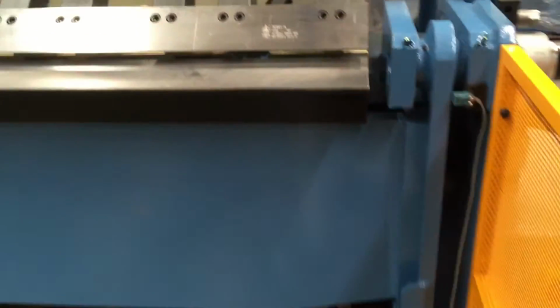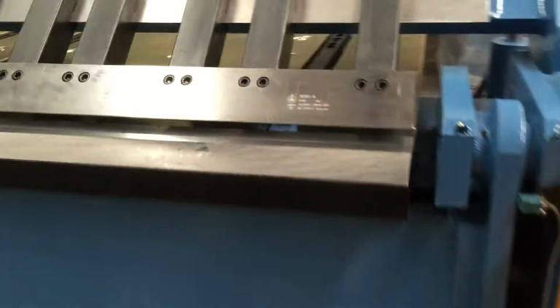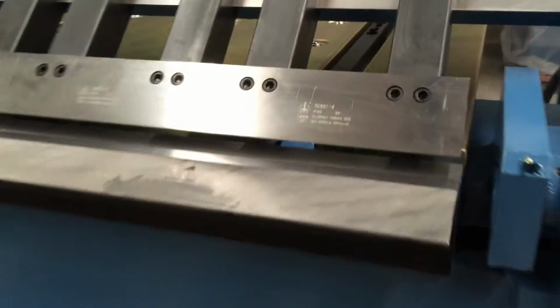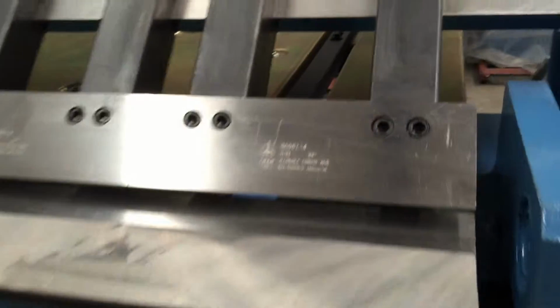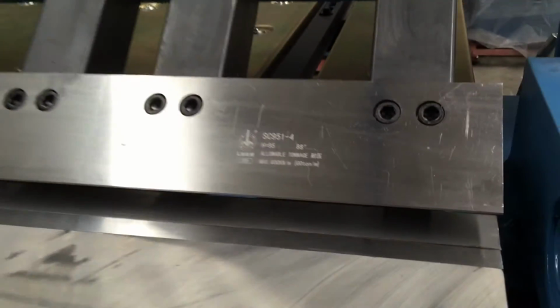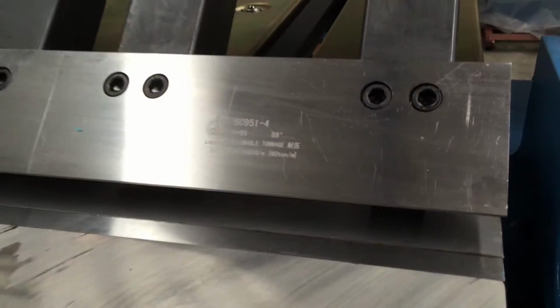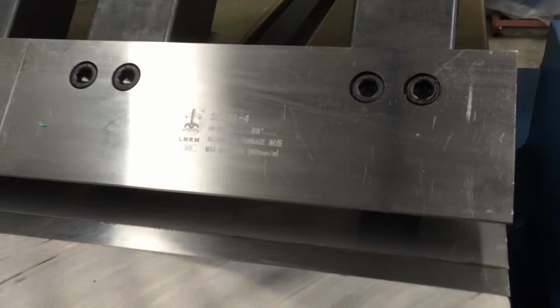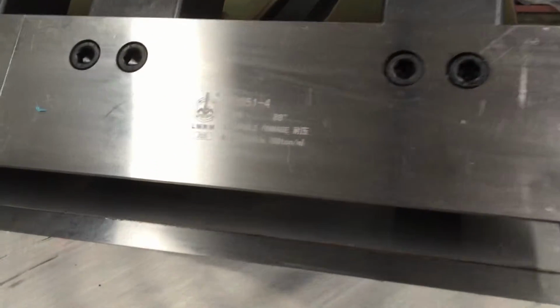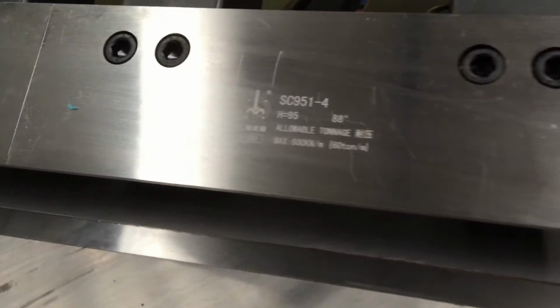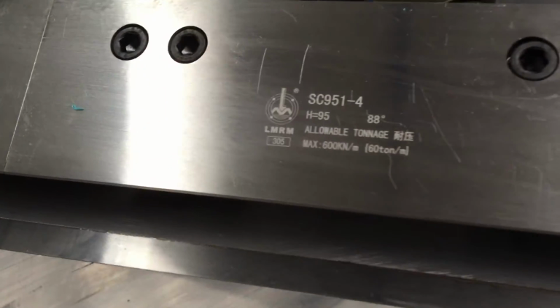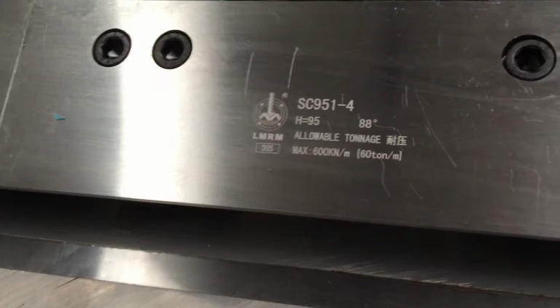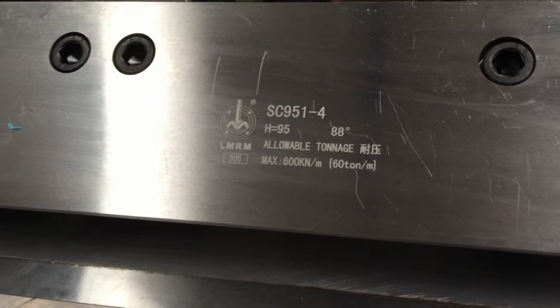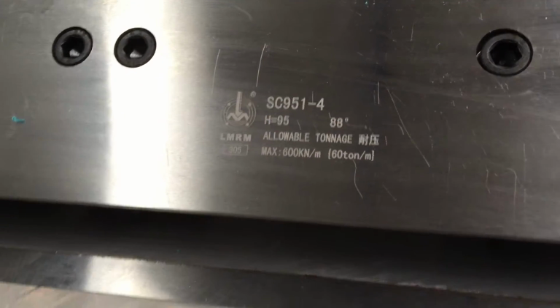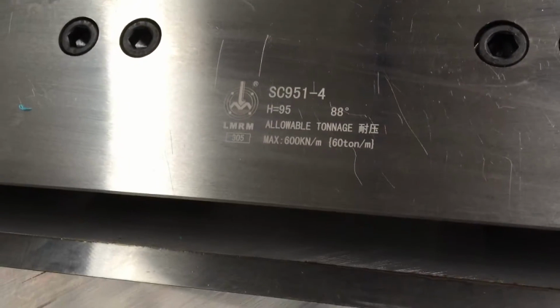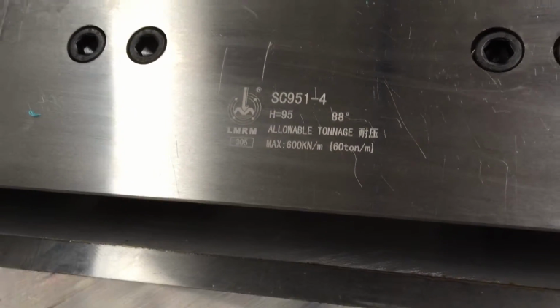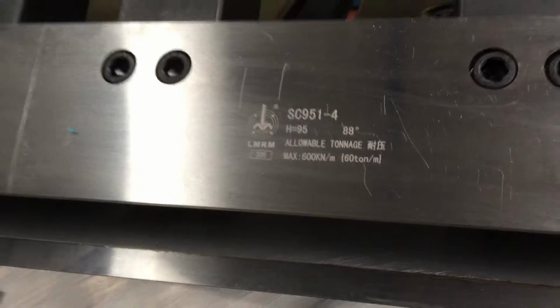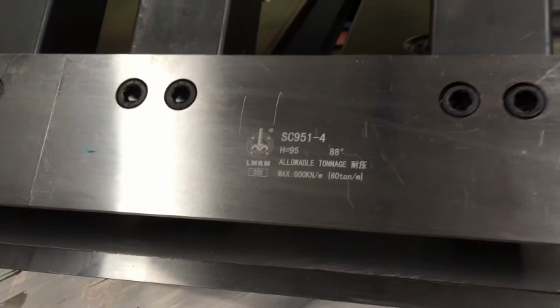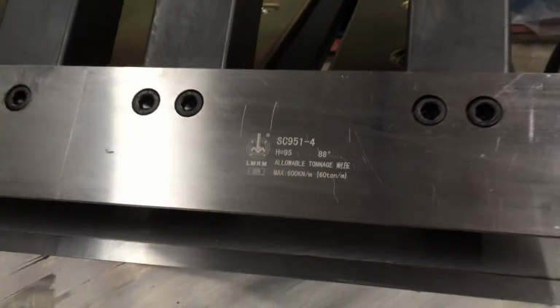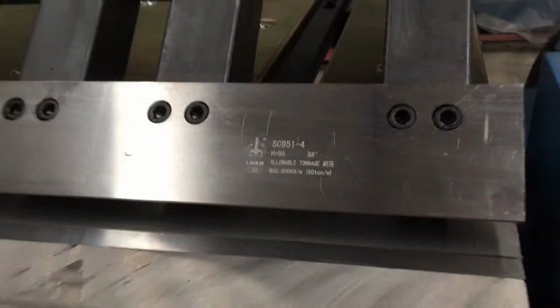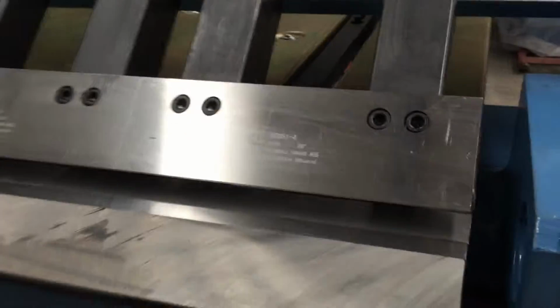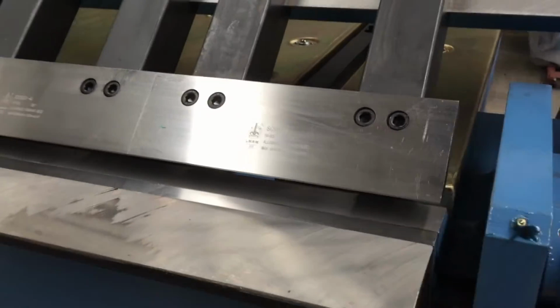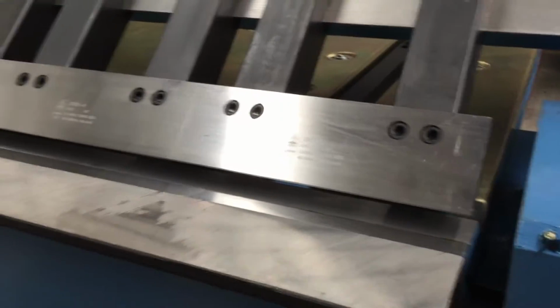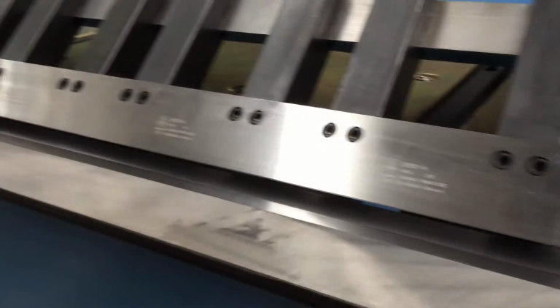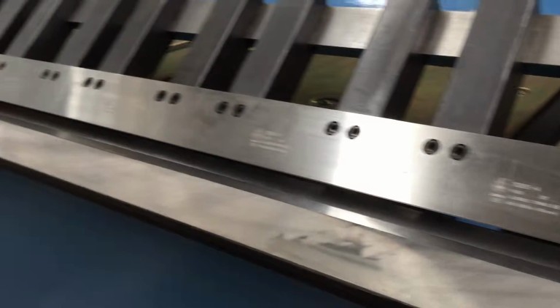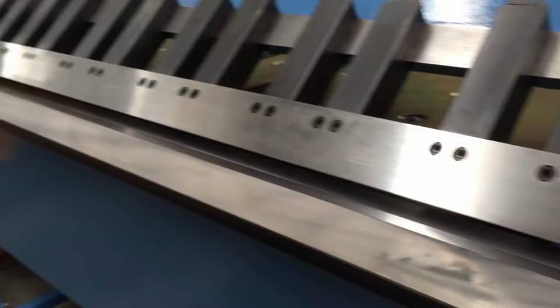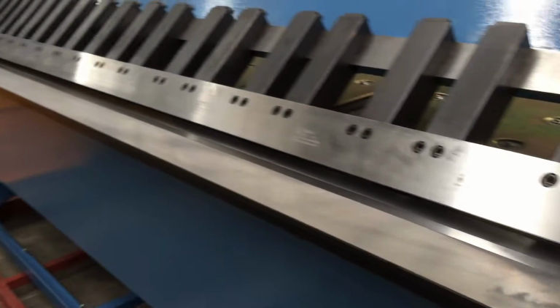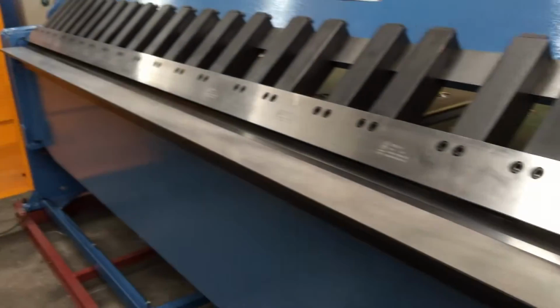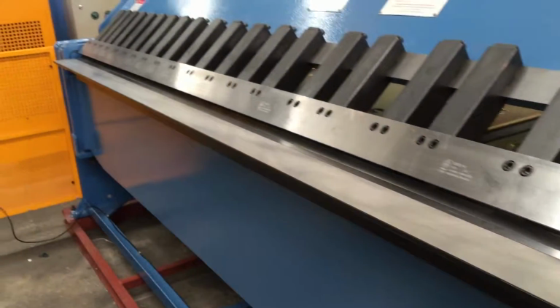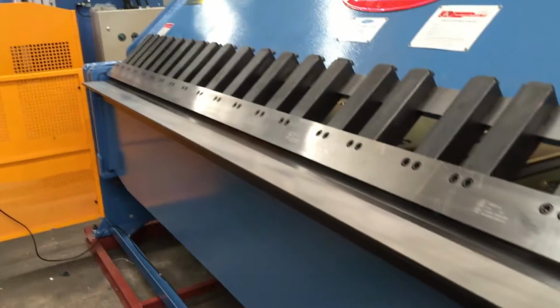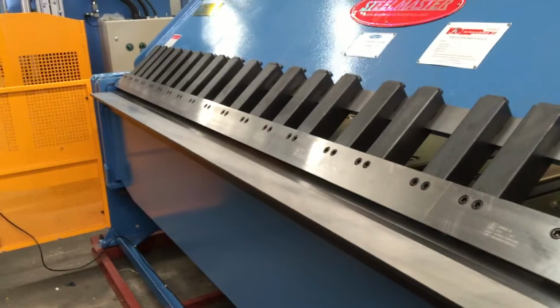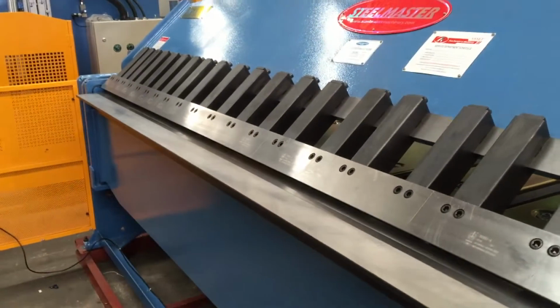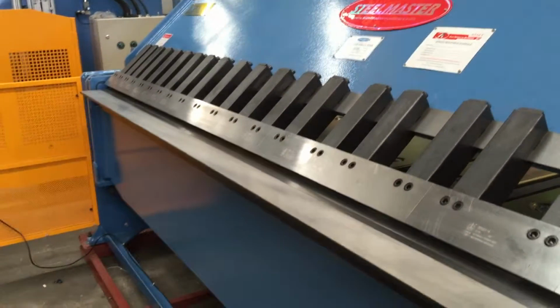The teeth on our pan brakes are all hard and ground. As you can see they're rated to a tonnage capacity, so the quality of the teeth on our pan brake is second to none.